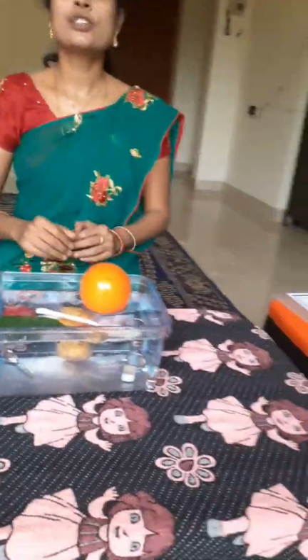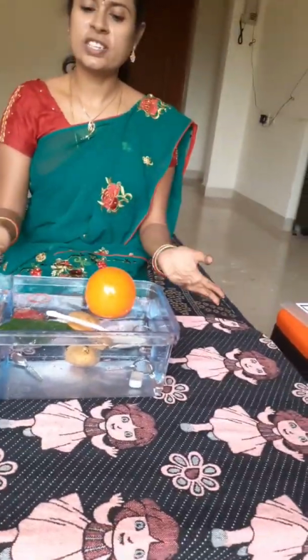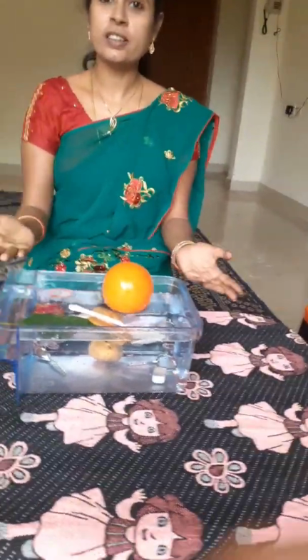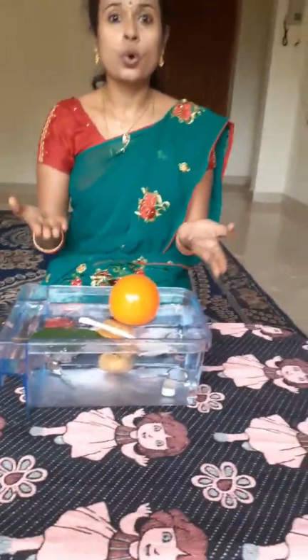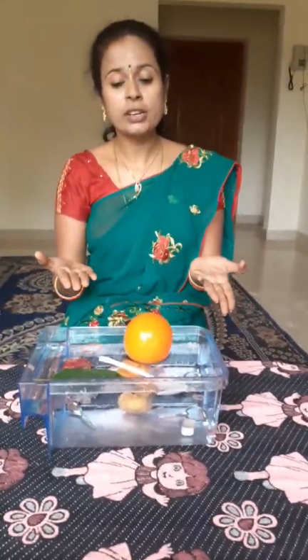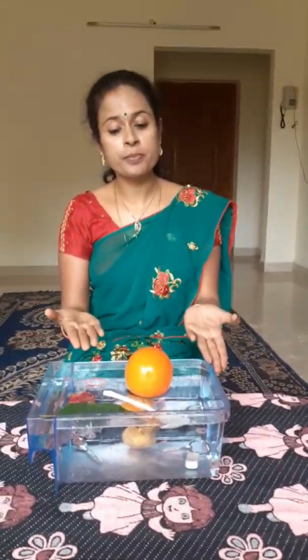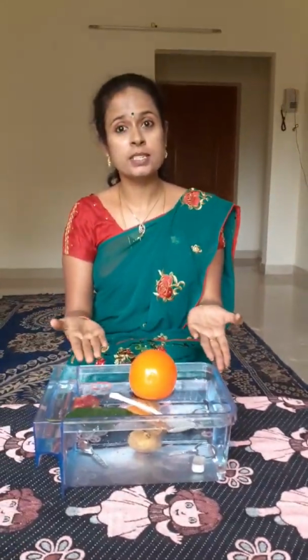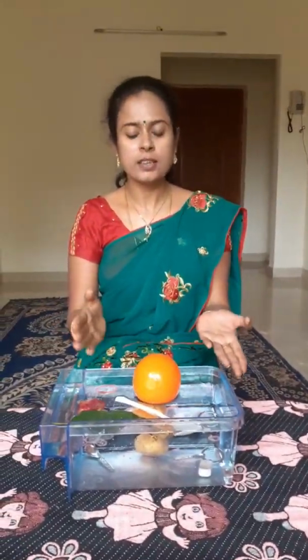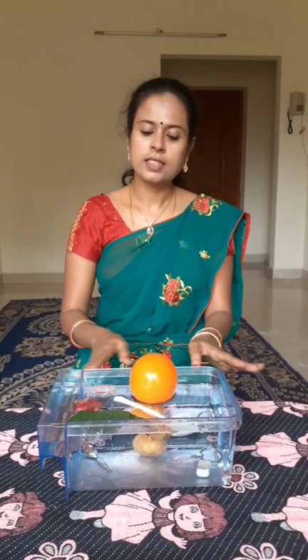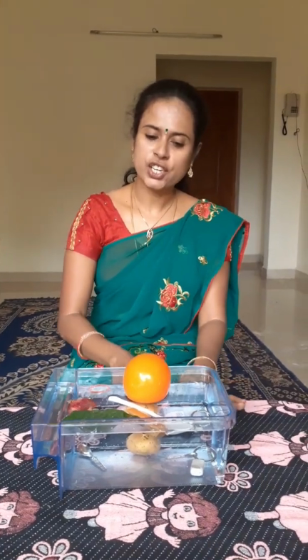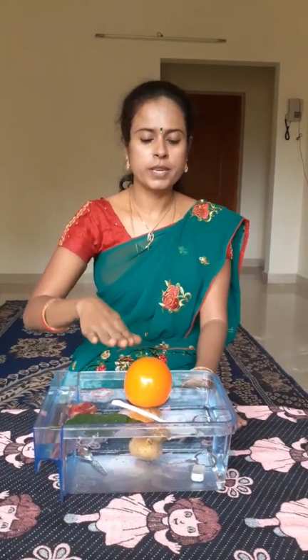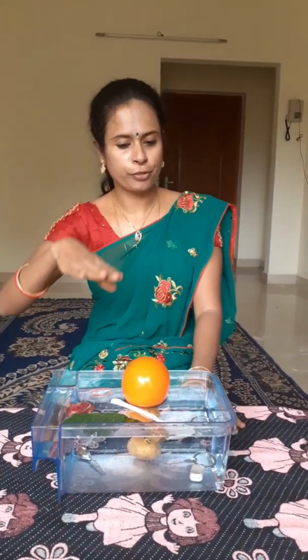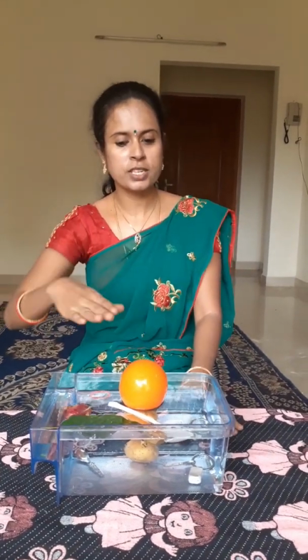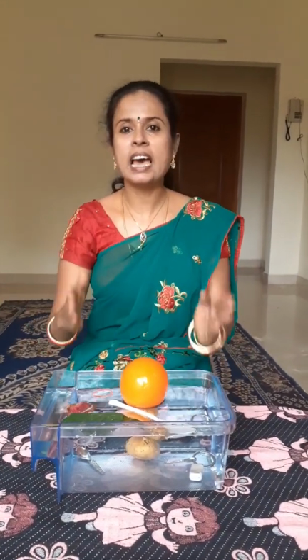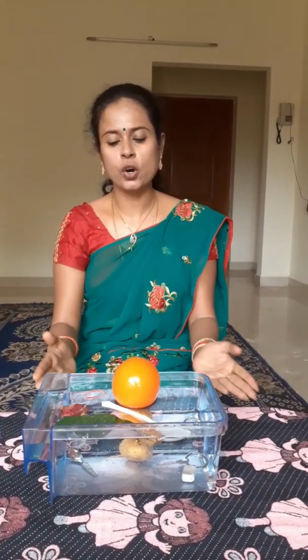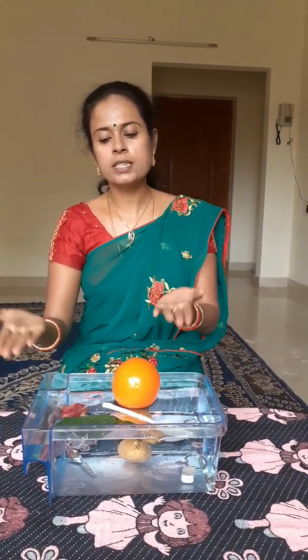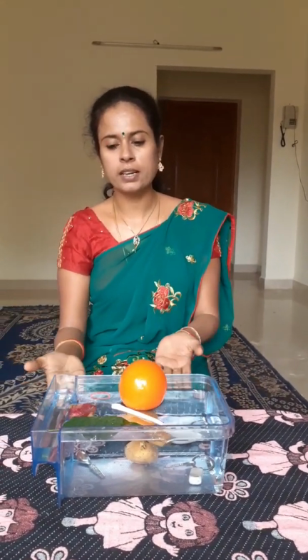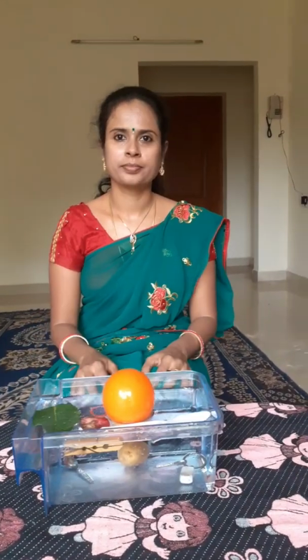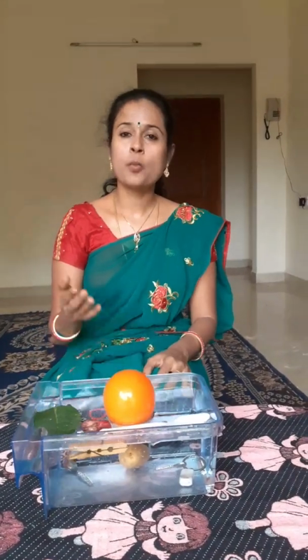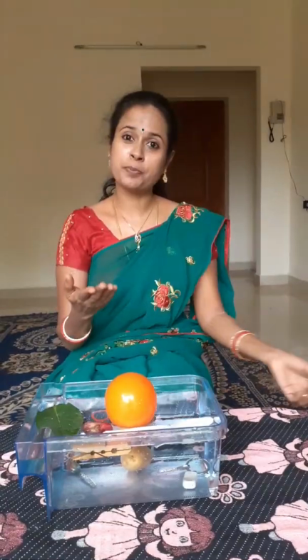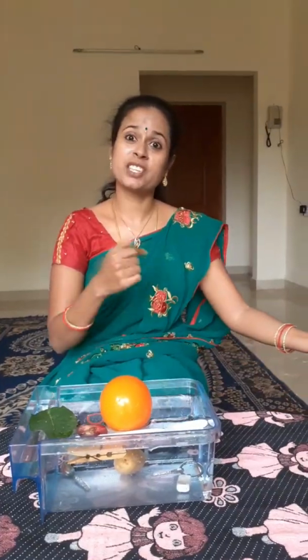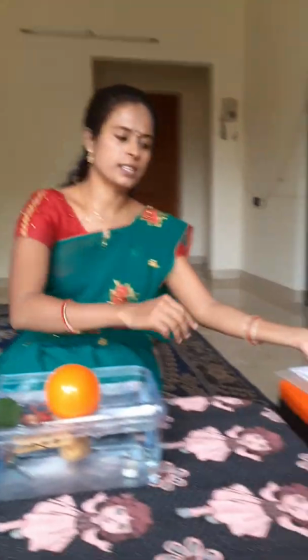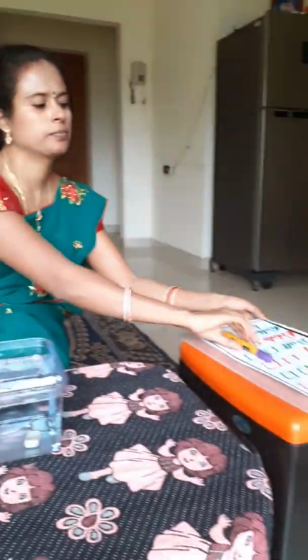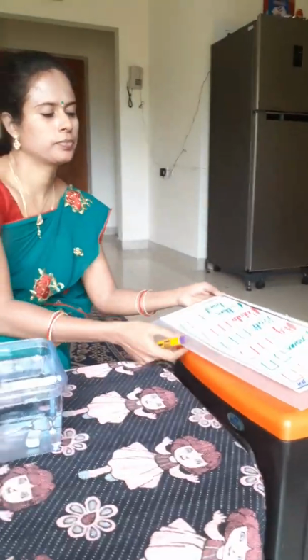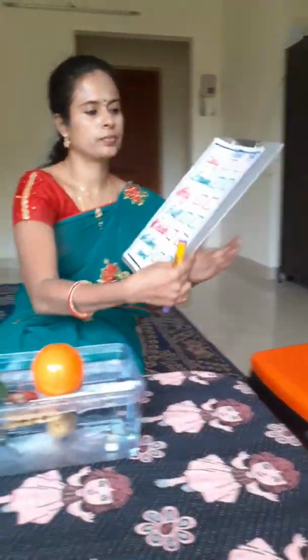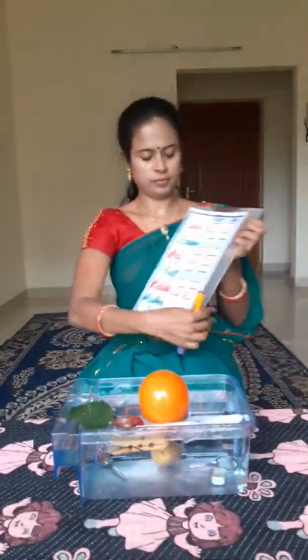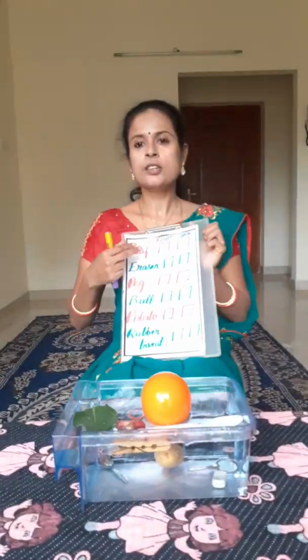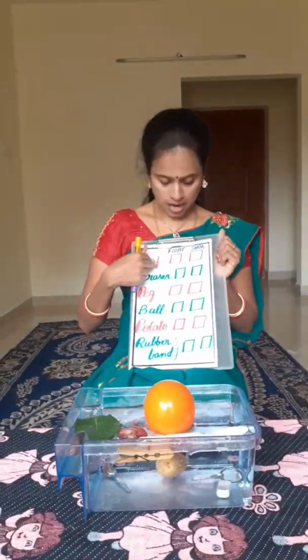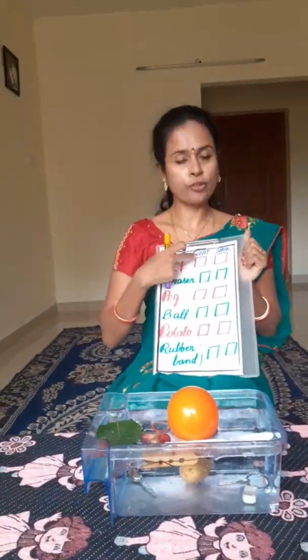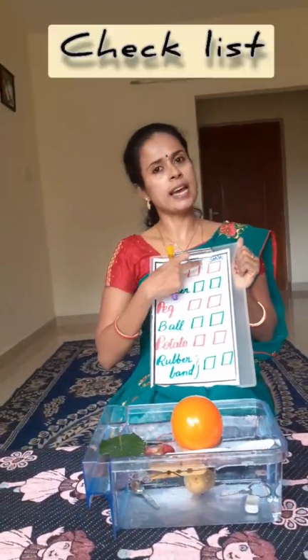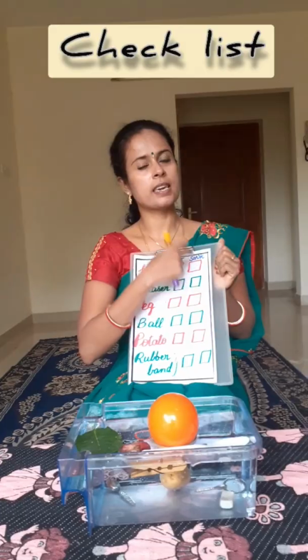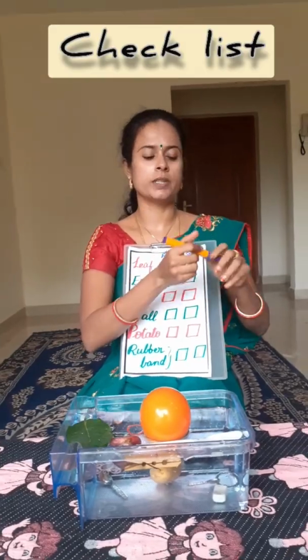So children, what did you learn from this? The lighter objects float and the heavier objects sink. Now, Mal has prepared a checklist to mark the floating and sinking objects.